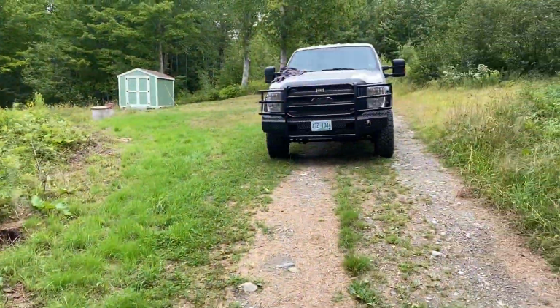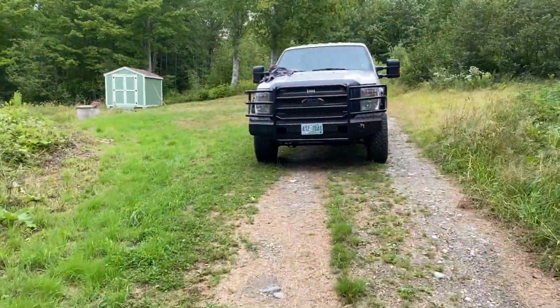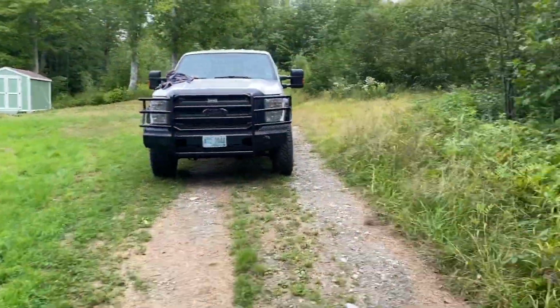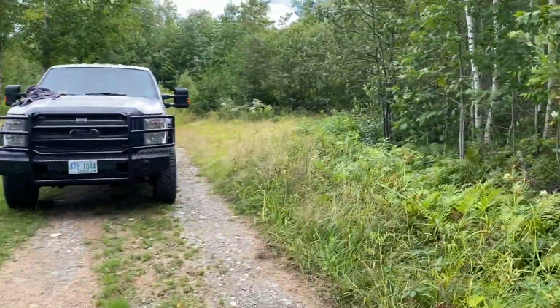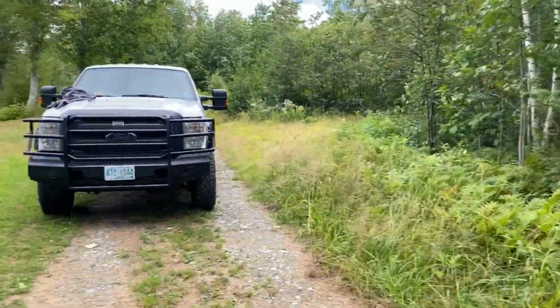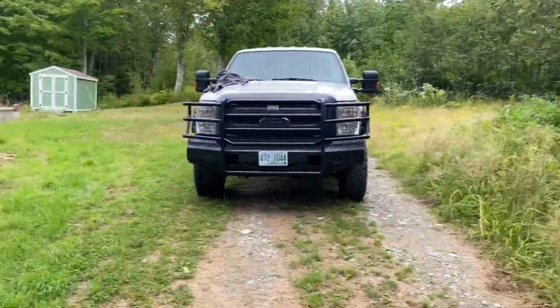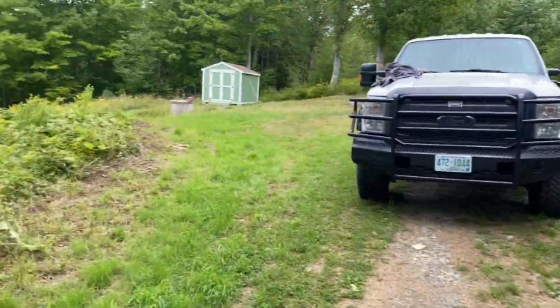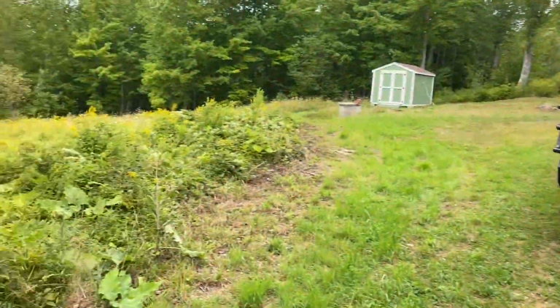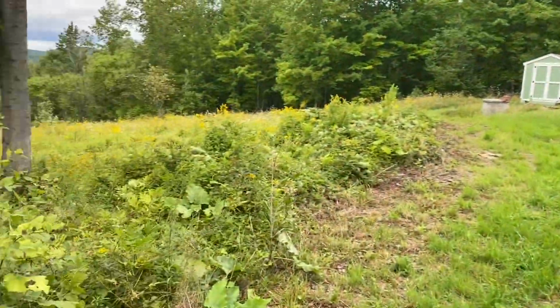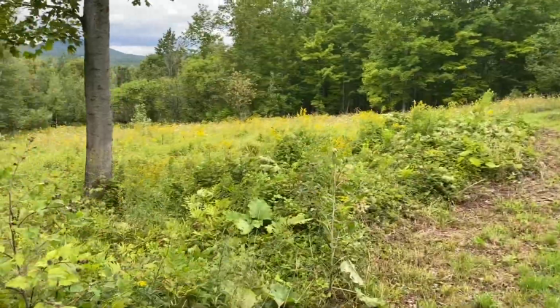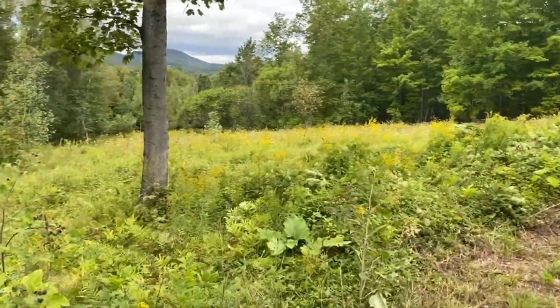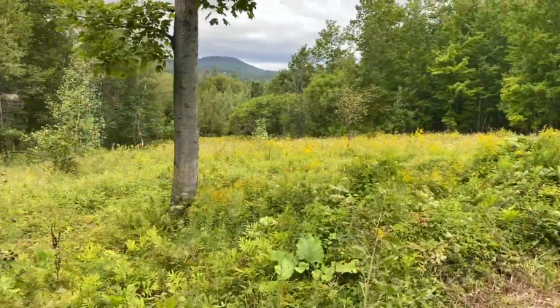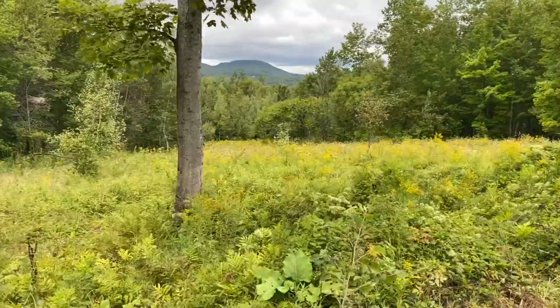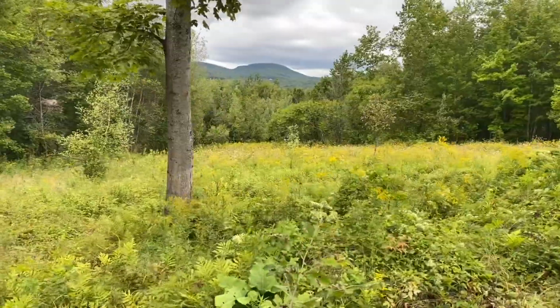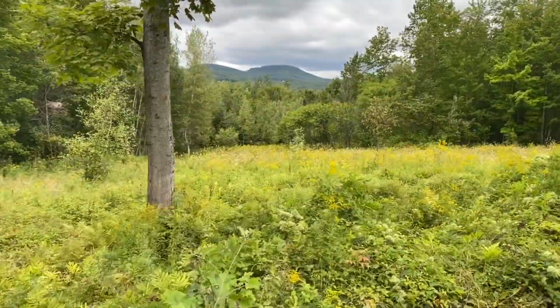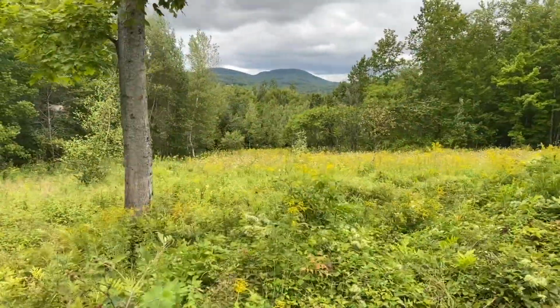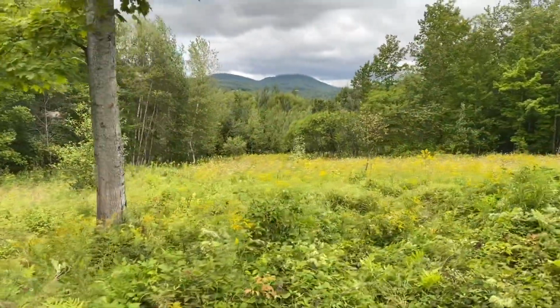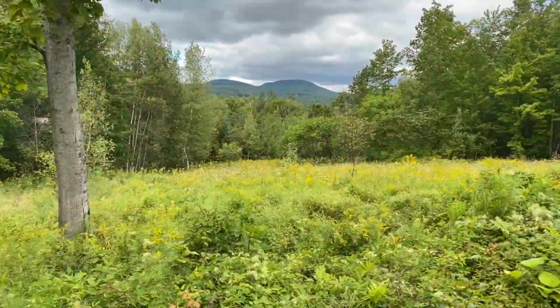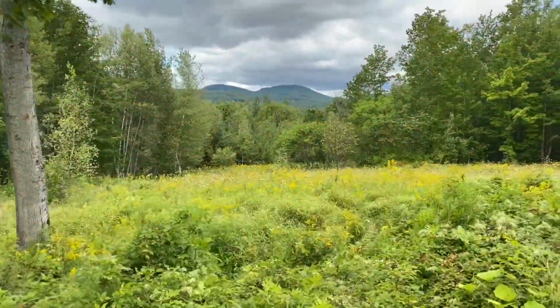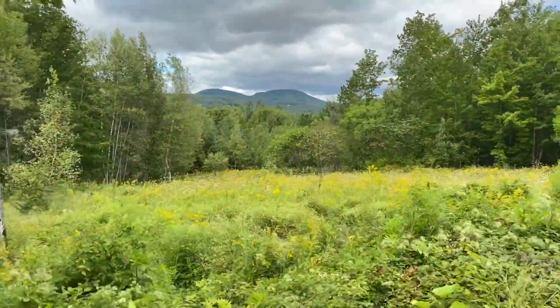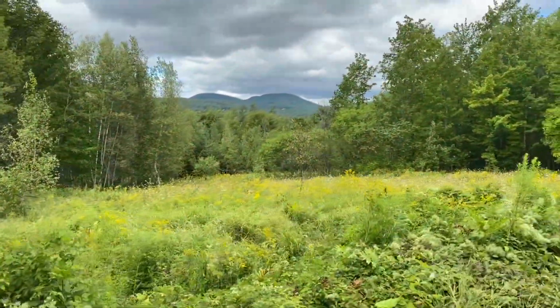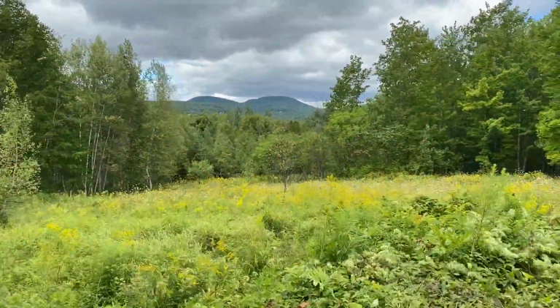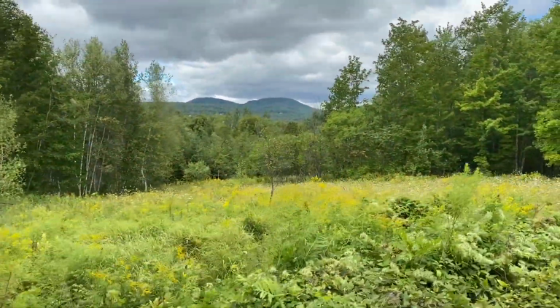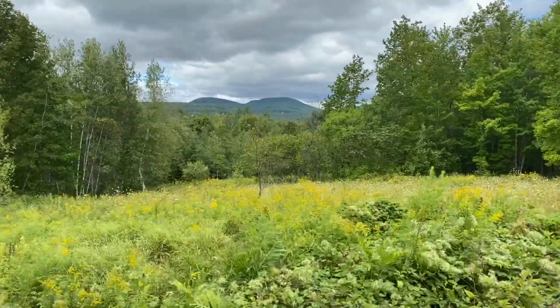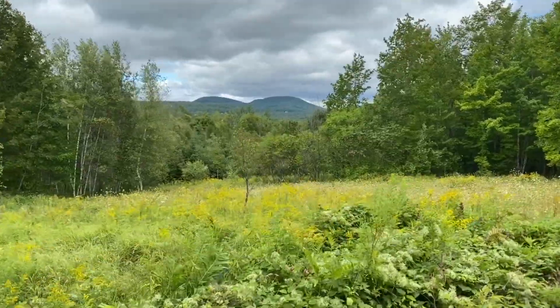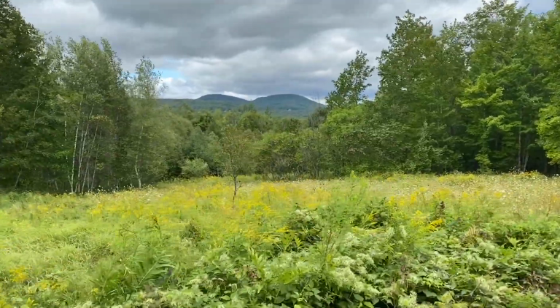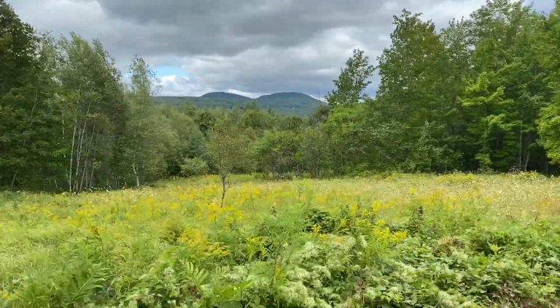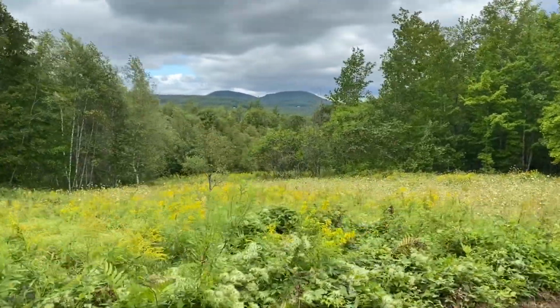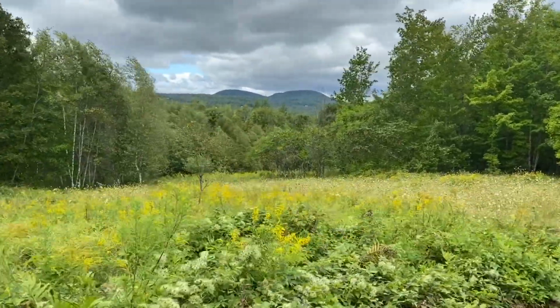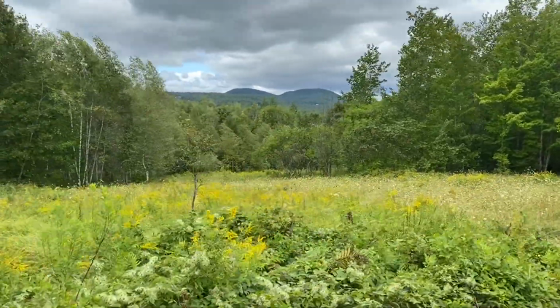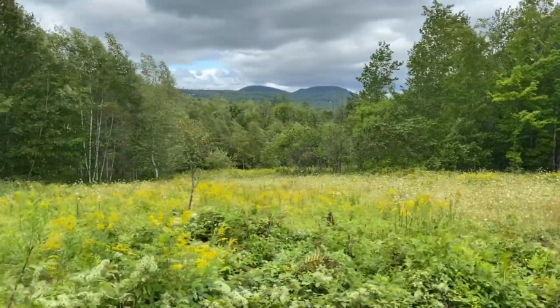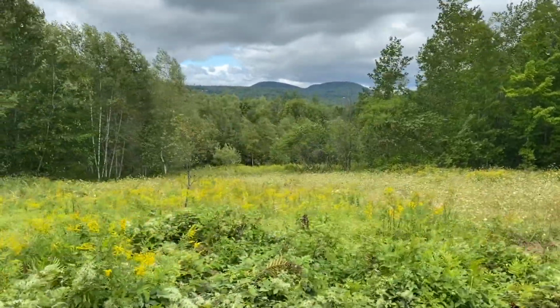Beautiful road in. And there's your view — beautiful view. A lot of possibilities, even taking out a couple more trees.